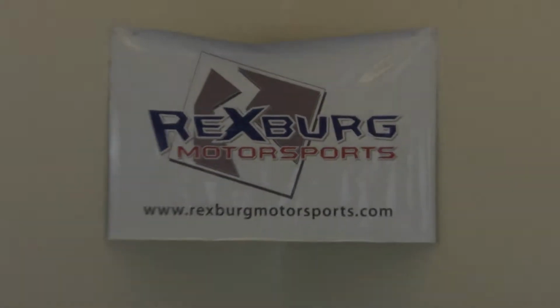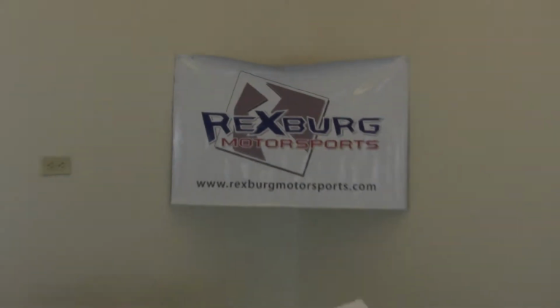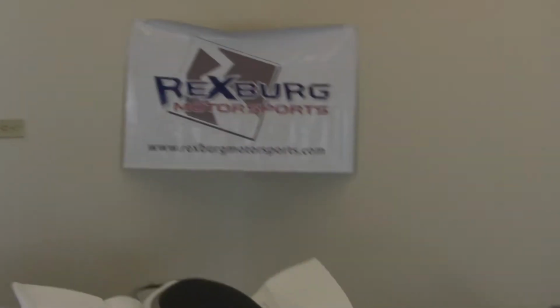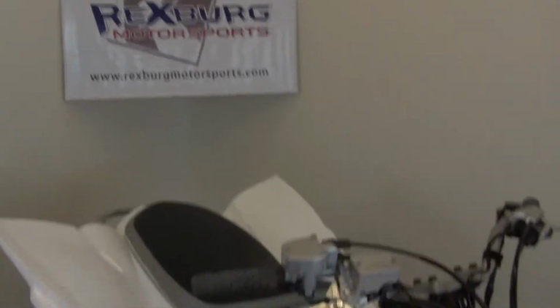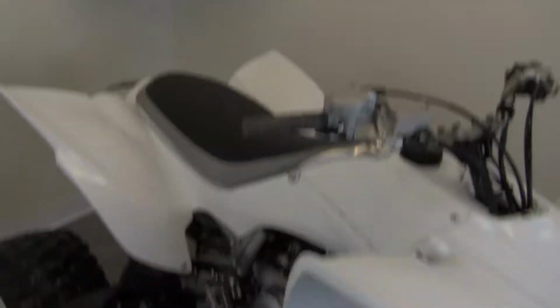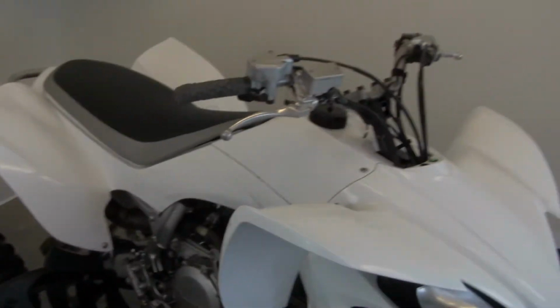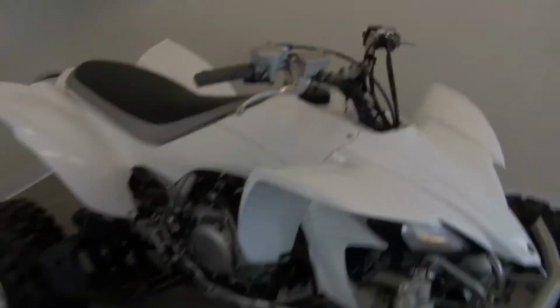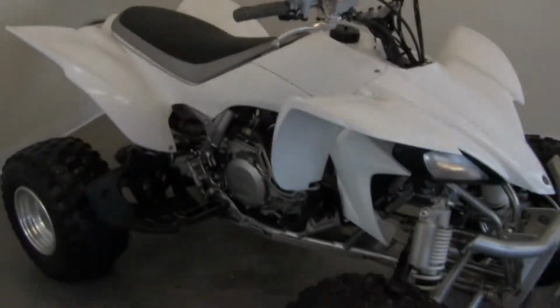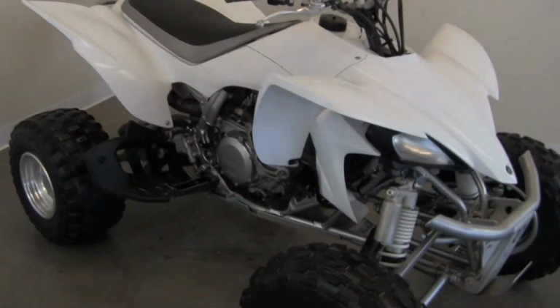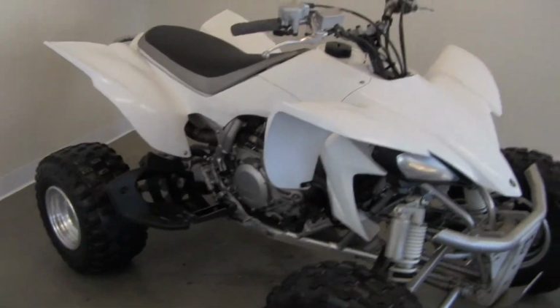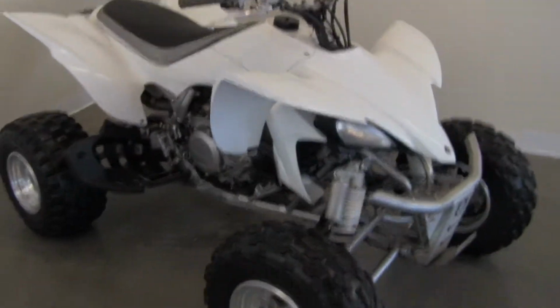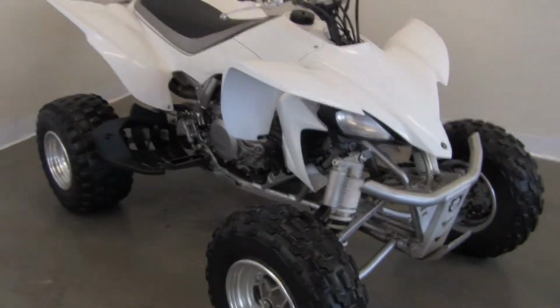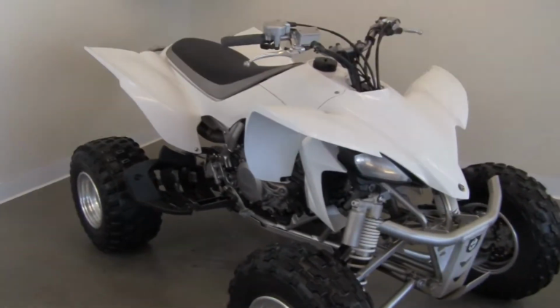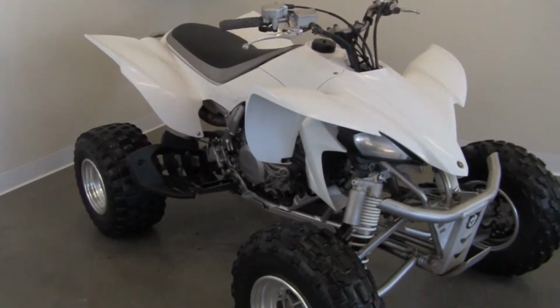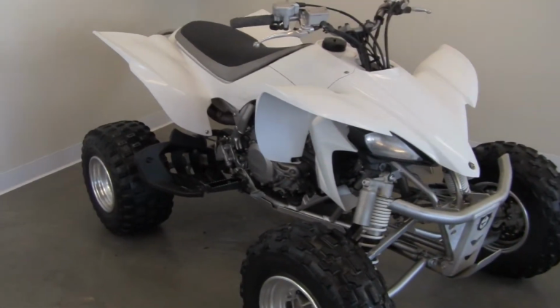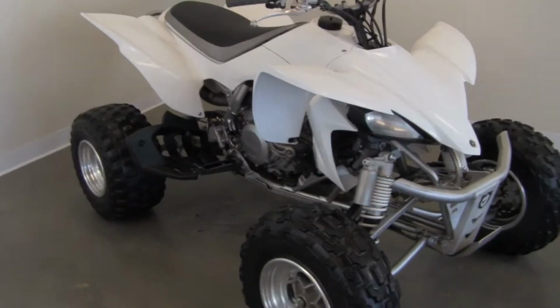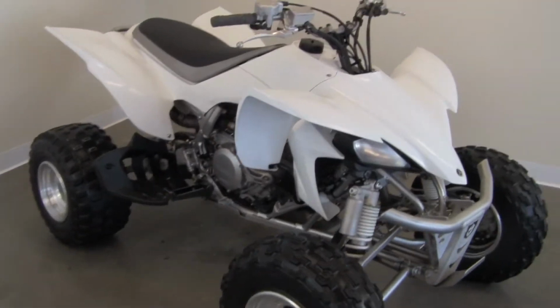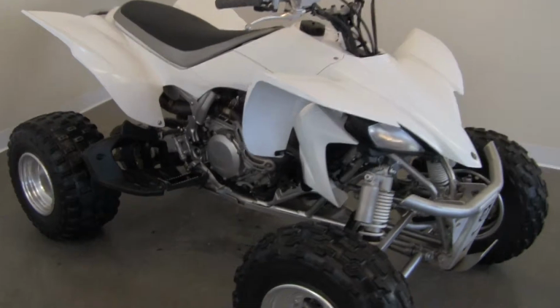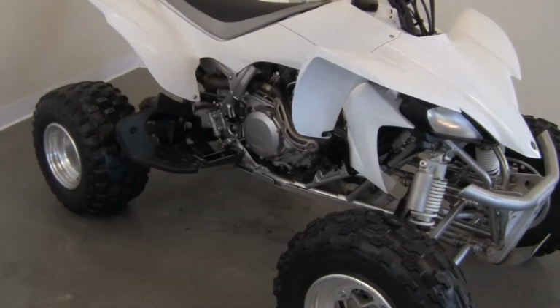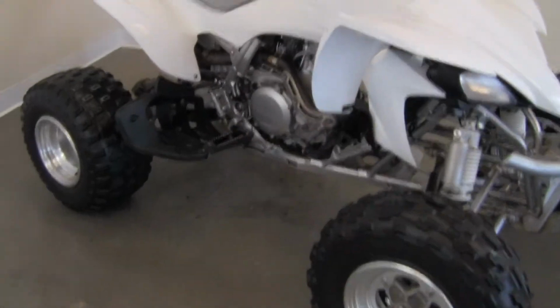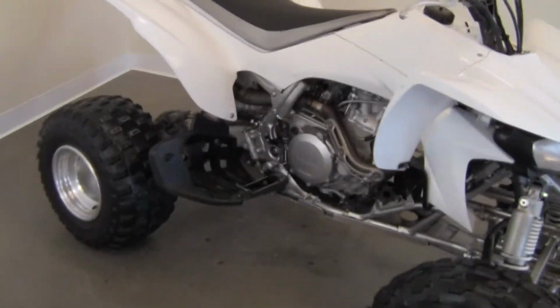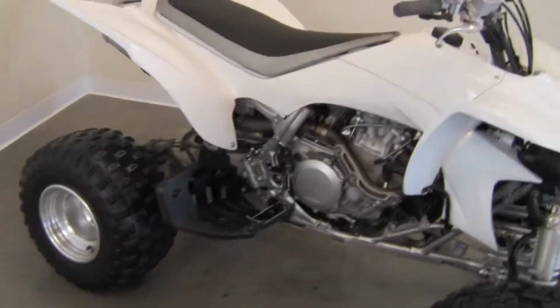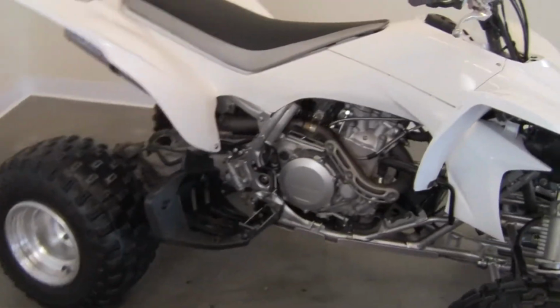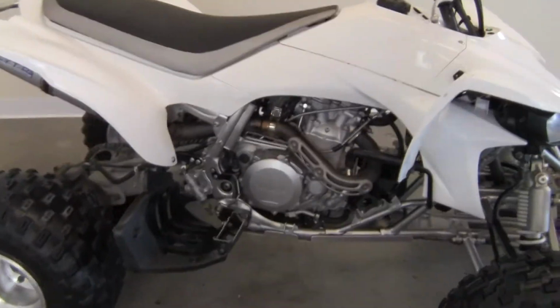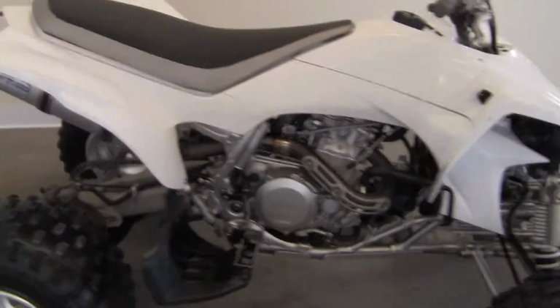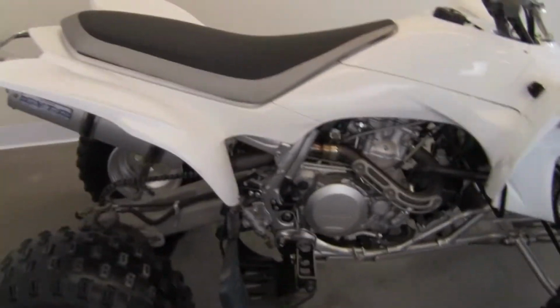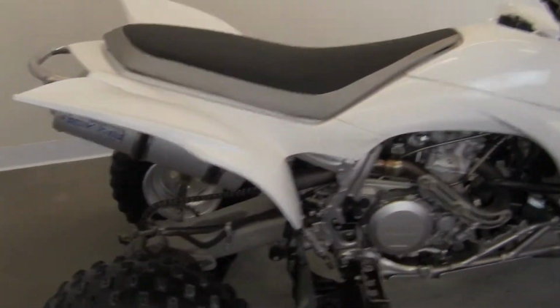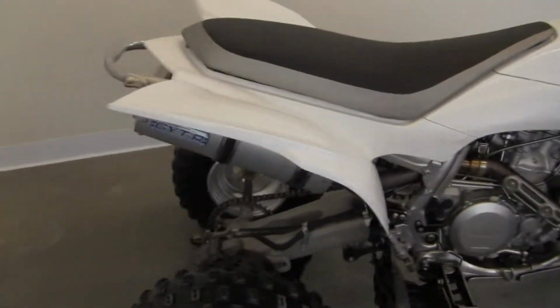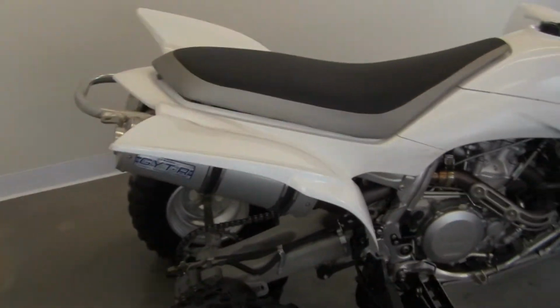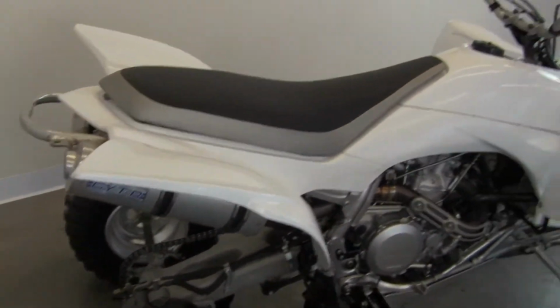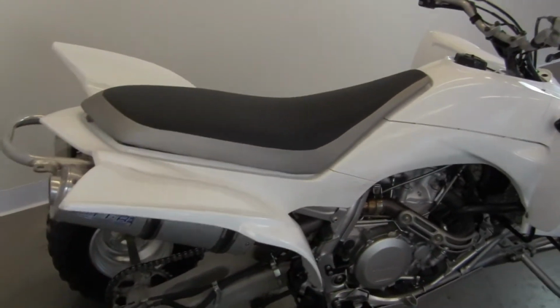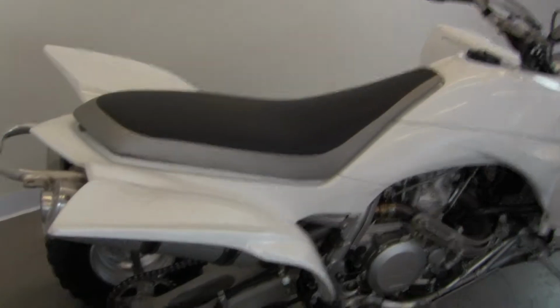Welcome to another great day at Rexra Motorsports. Here we have a Yamaha 2006 YFZ450 — great quad in excellent condition.